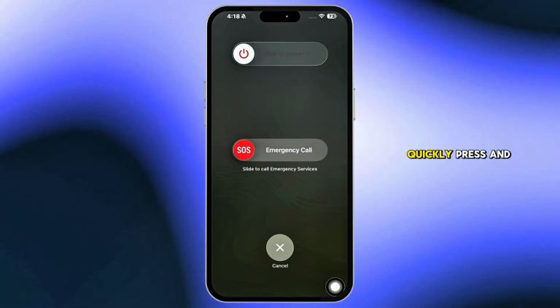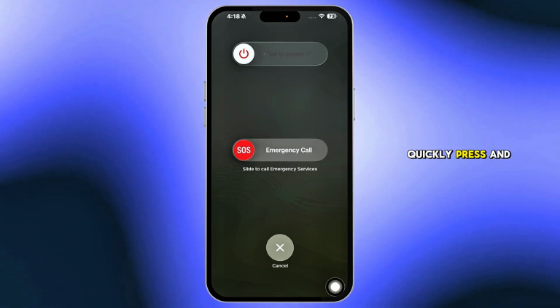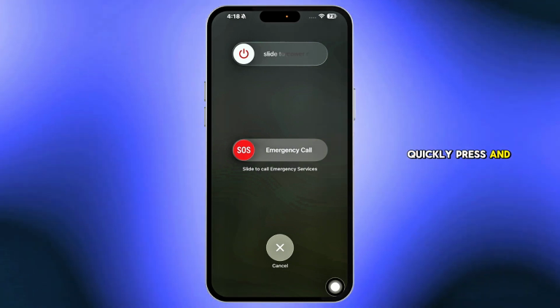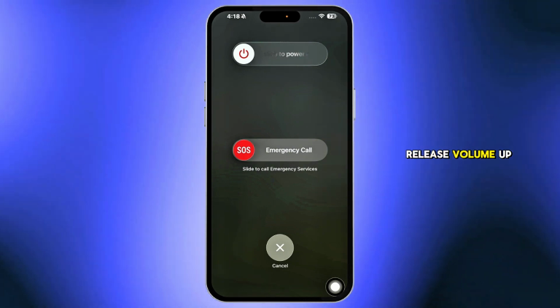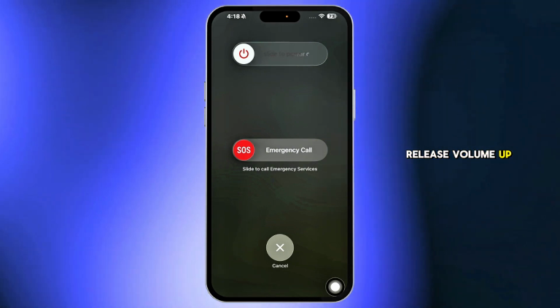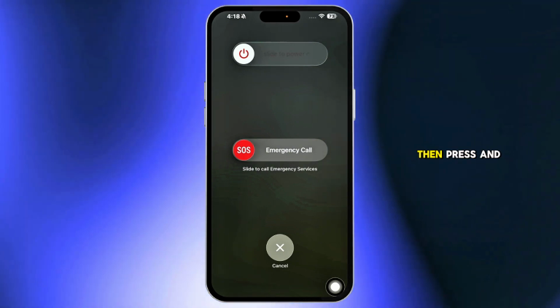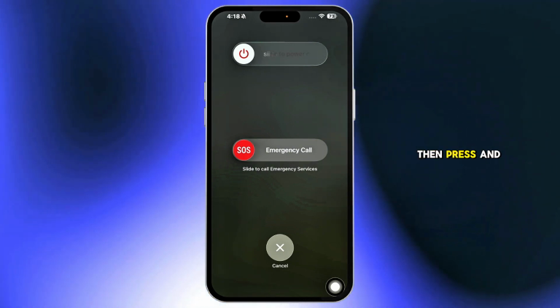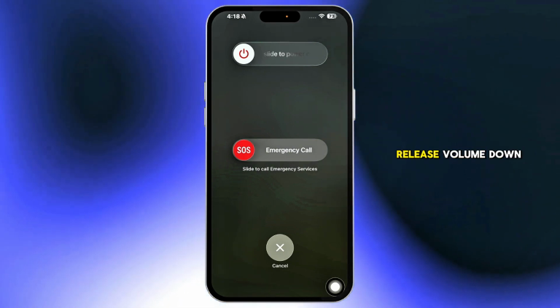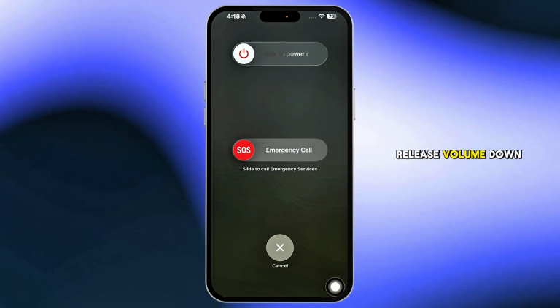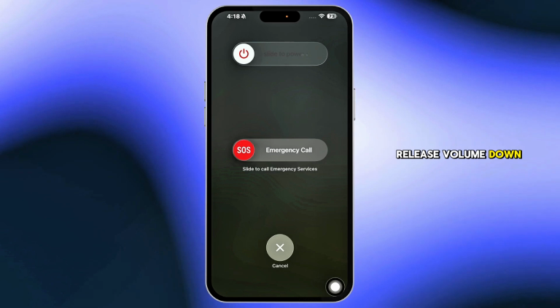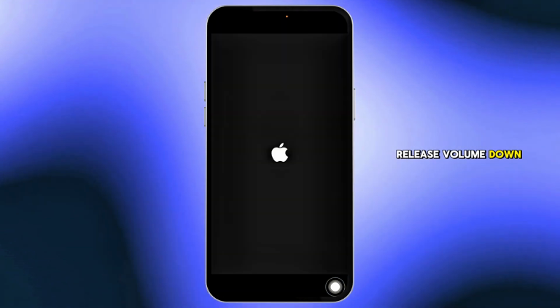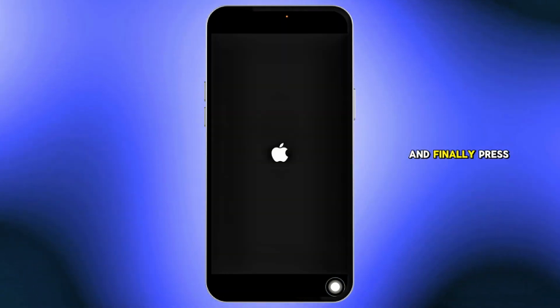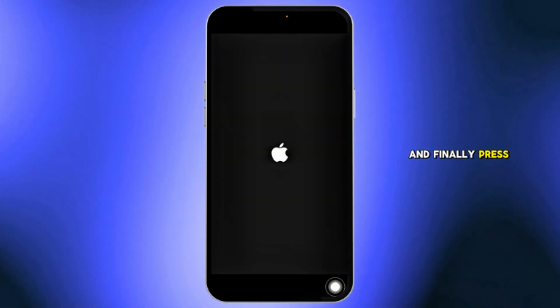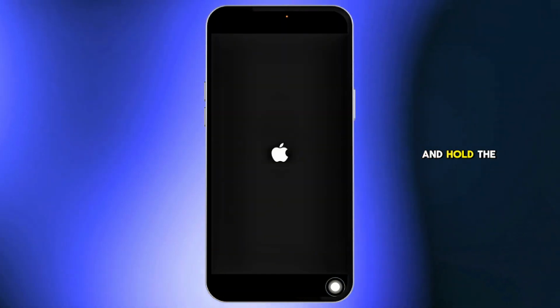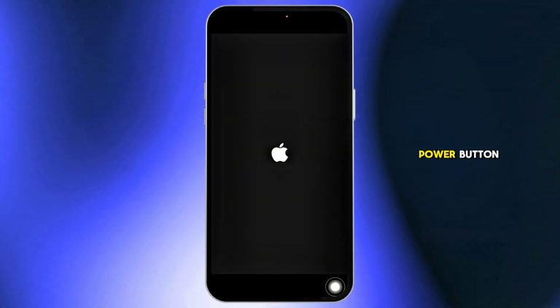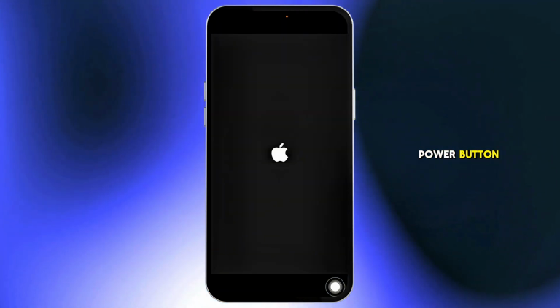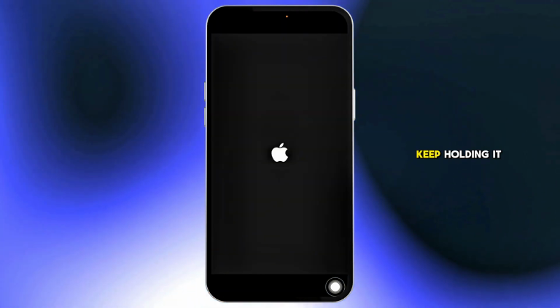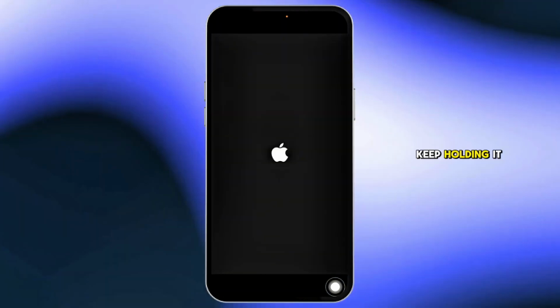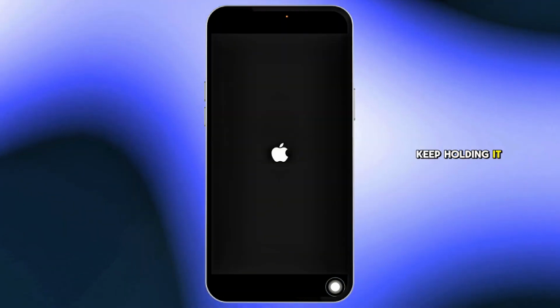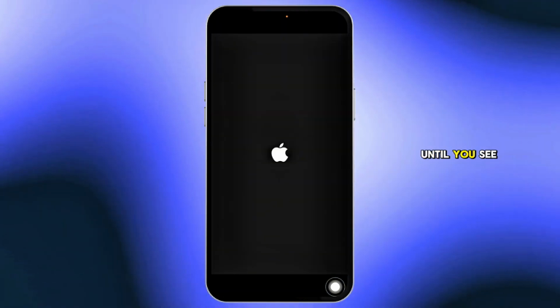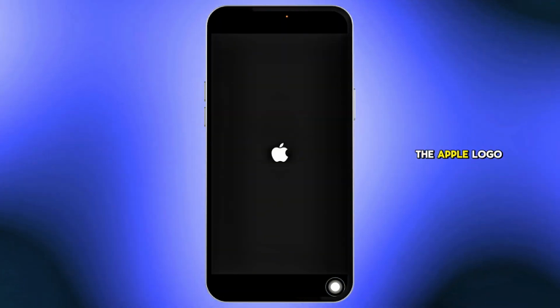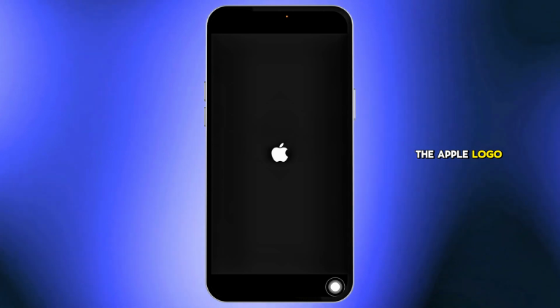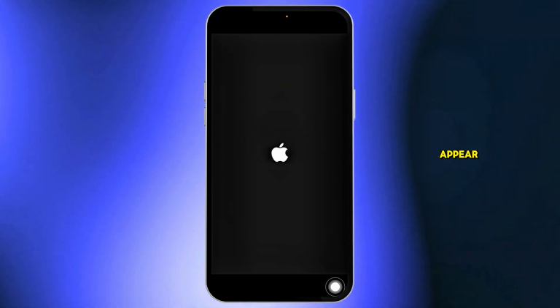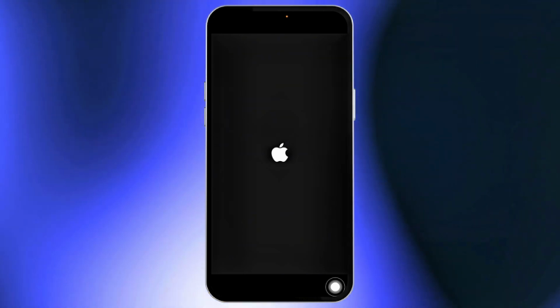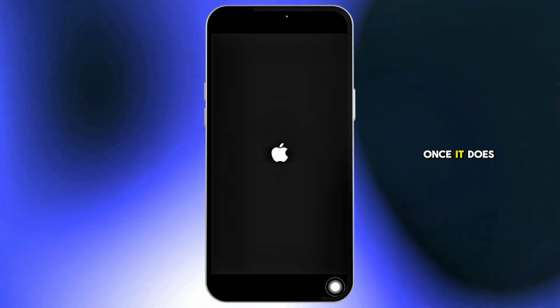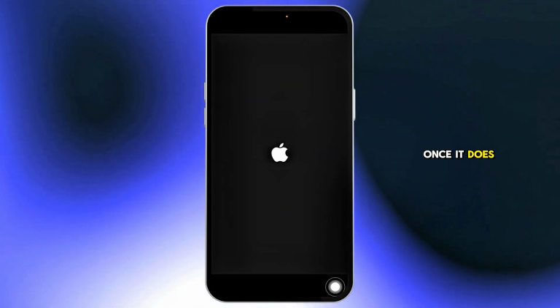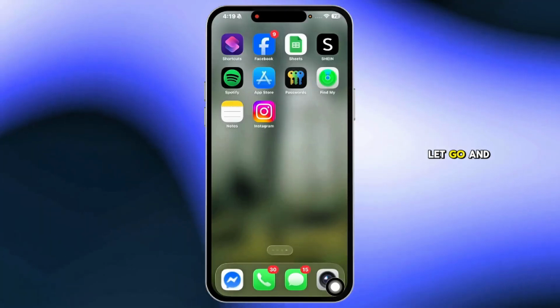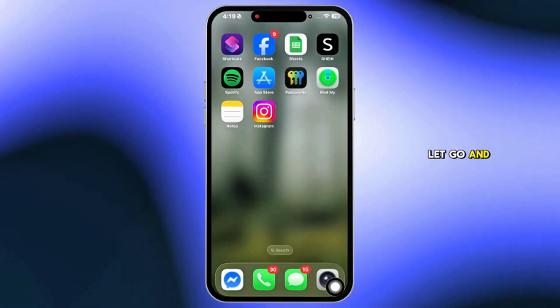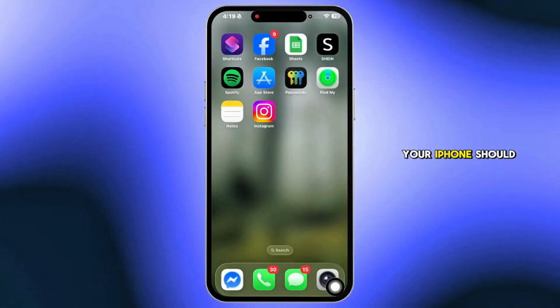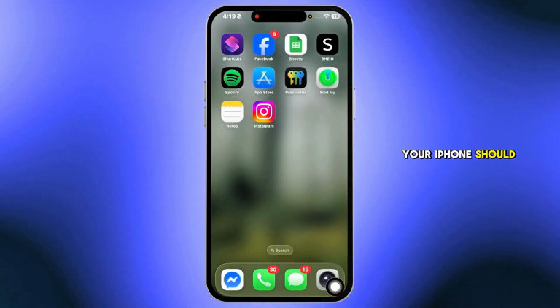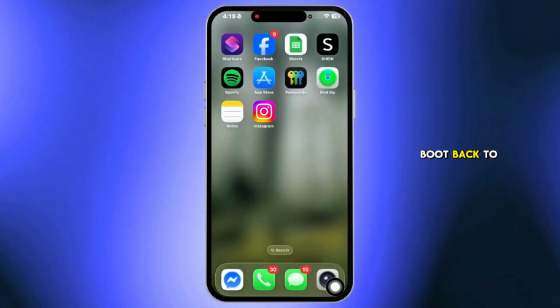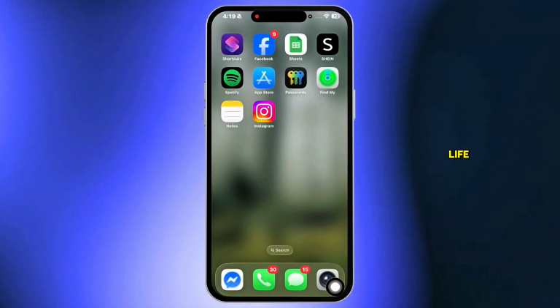Quickly press and release volume up, then press and release volume down, and finally press and hold the power button. Keep holding it until you see the Apple logo appear. Once it does, let go, and your iPhone should boot back to life.